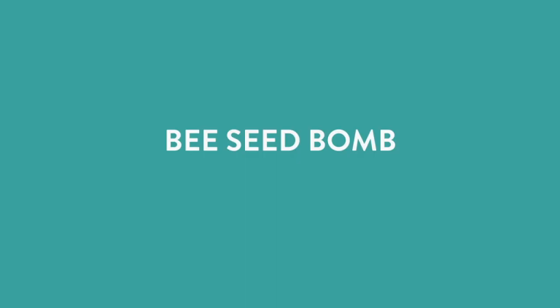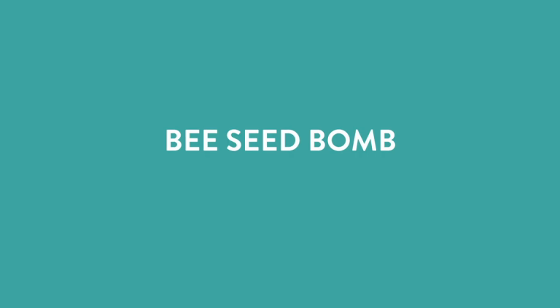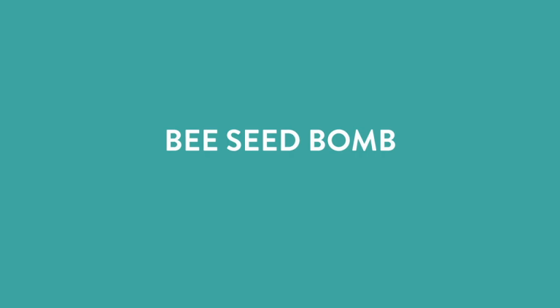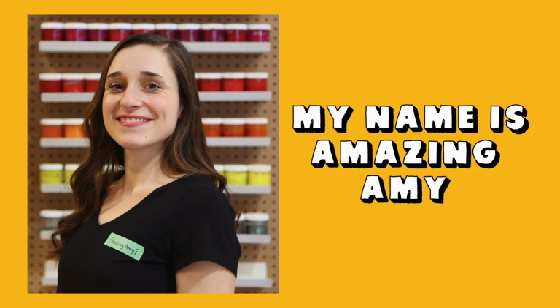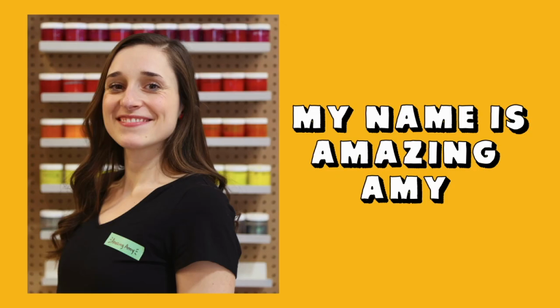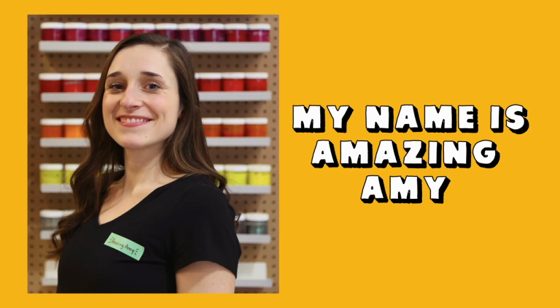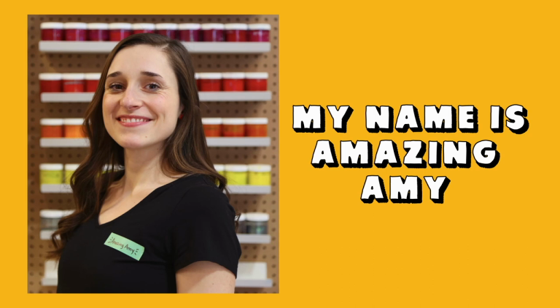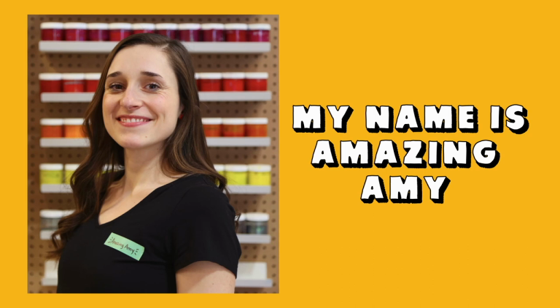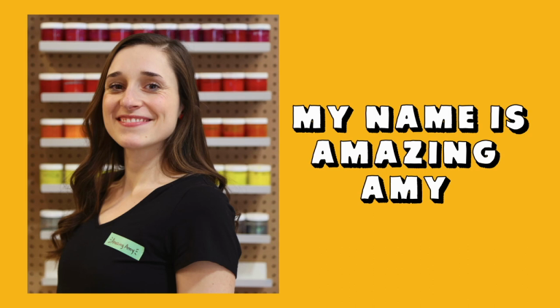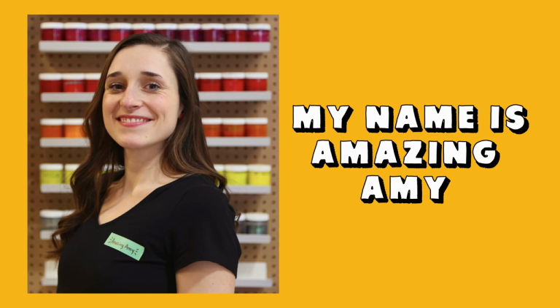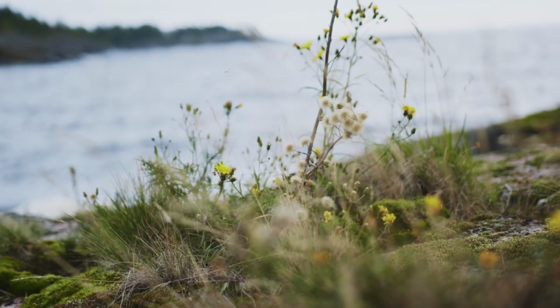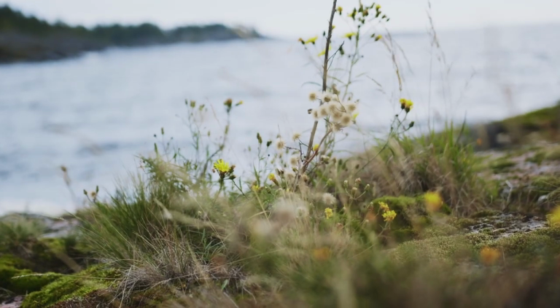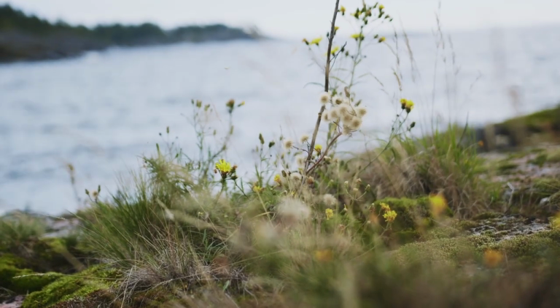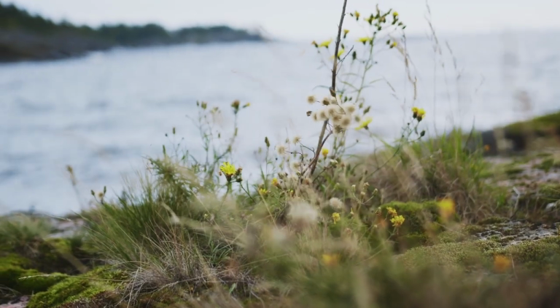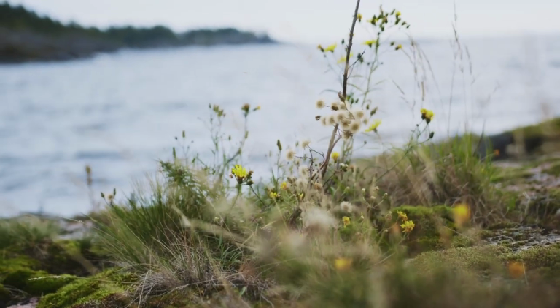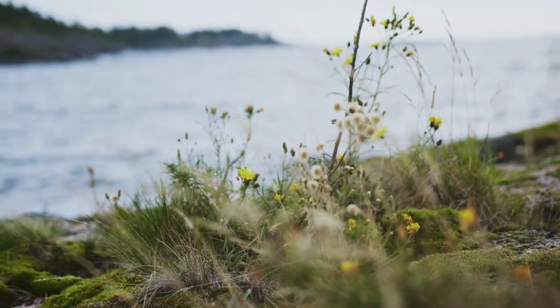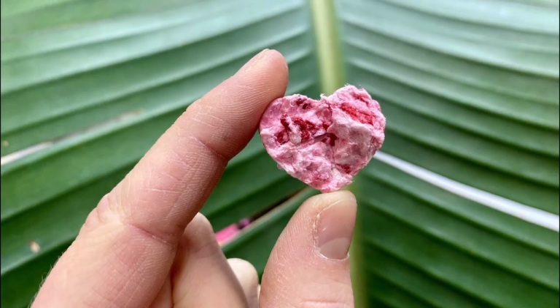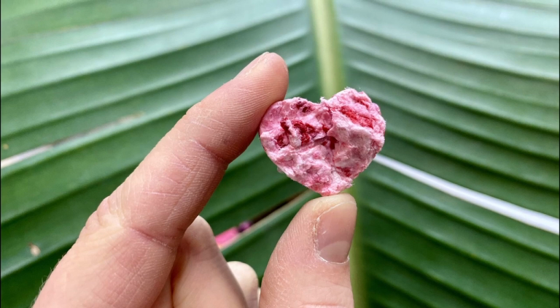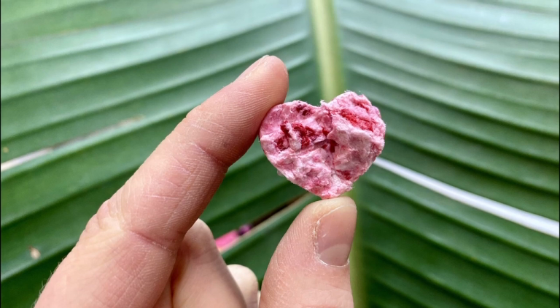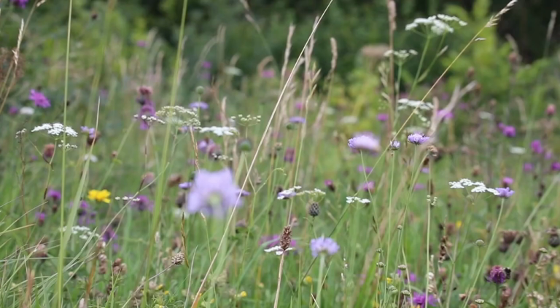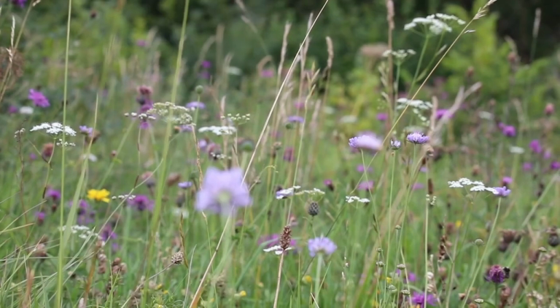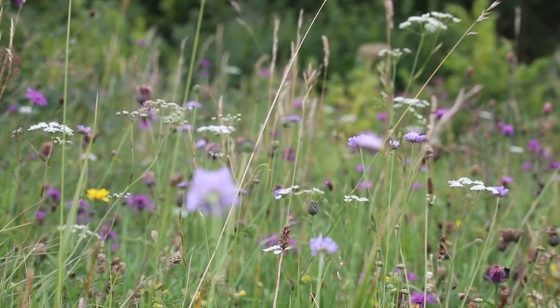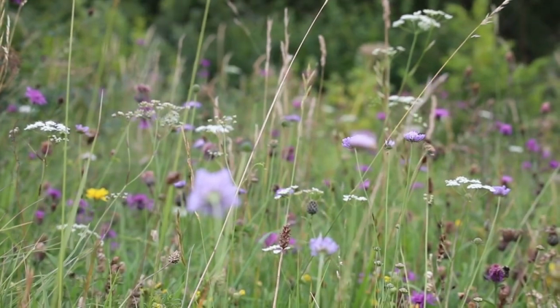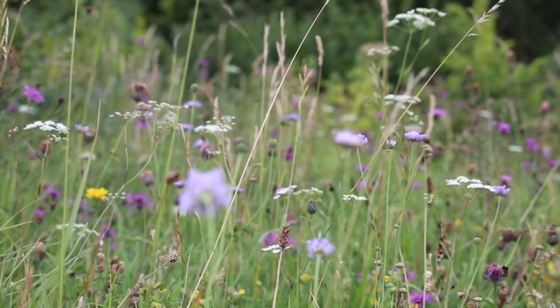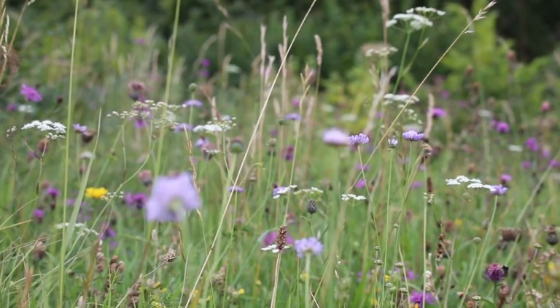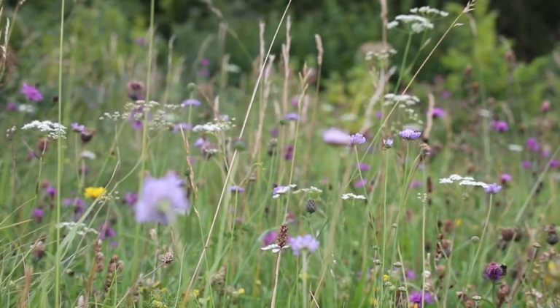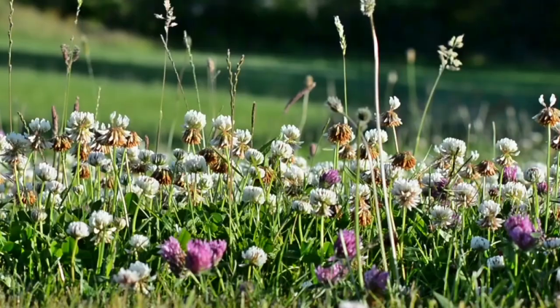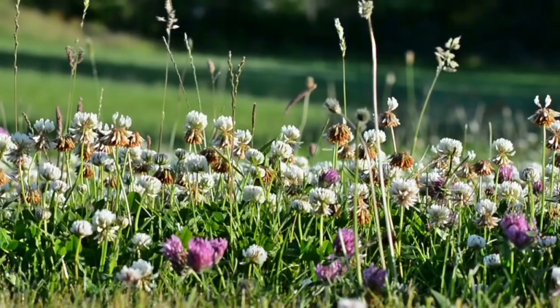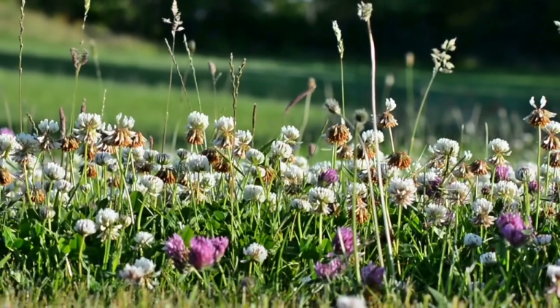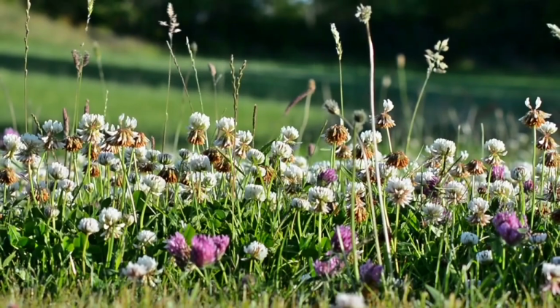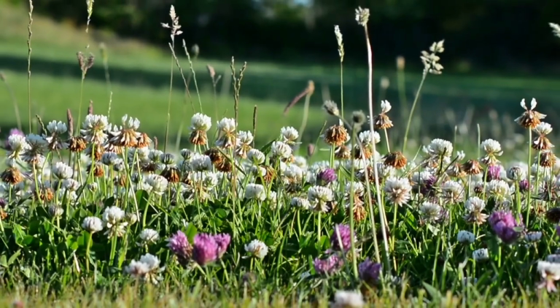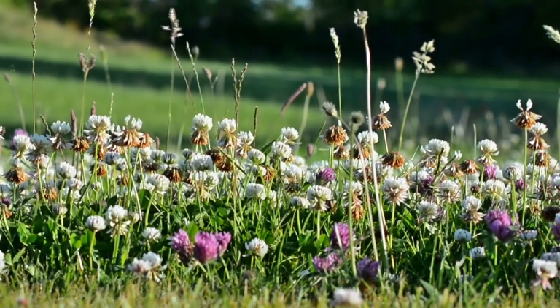Hello everyone, my name is Amazing Amy and today we are going to learn all about wildflowers and making something called a seed balm. Wildflowers are flowers that grow in the wild and grow naturally in a particular area.